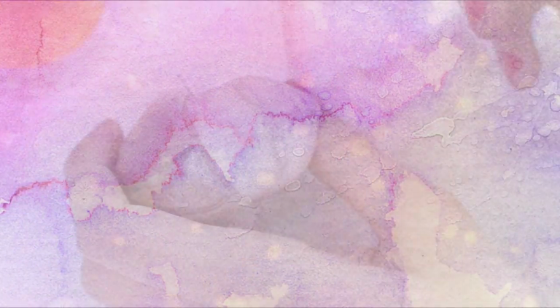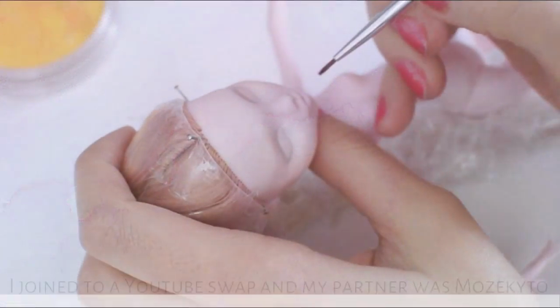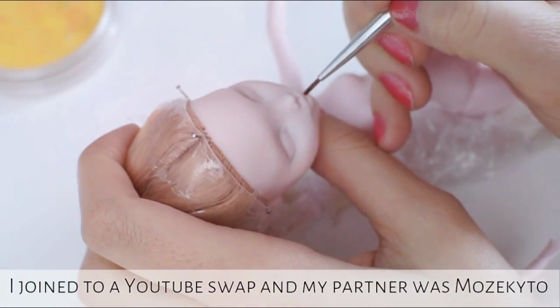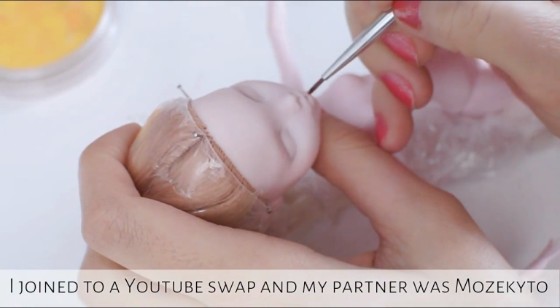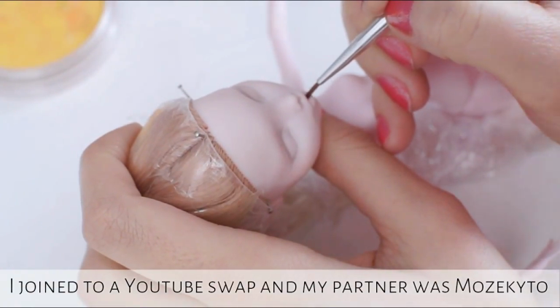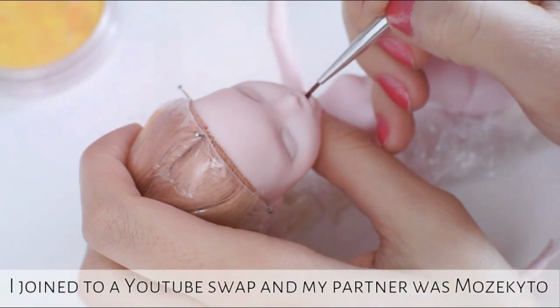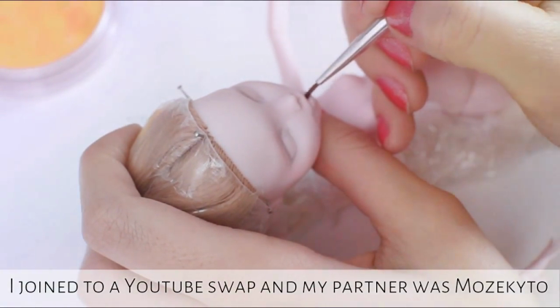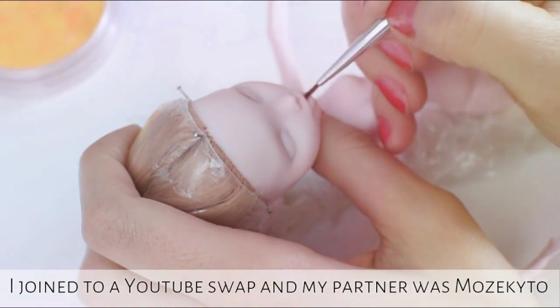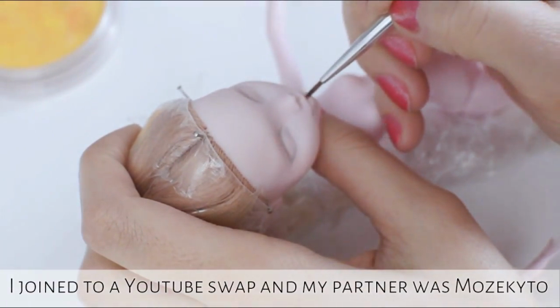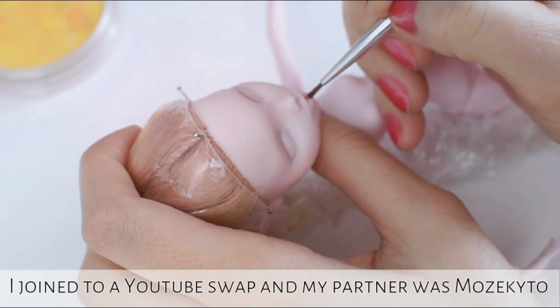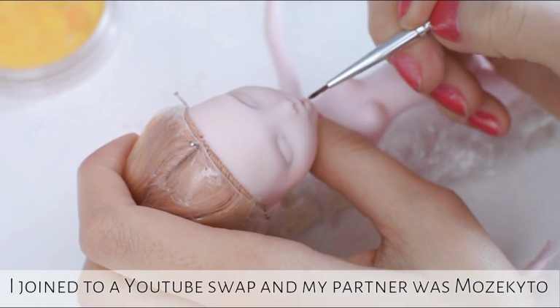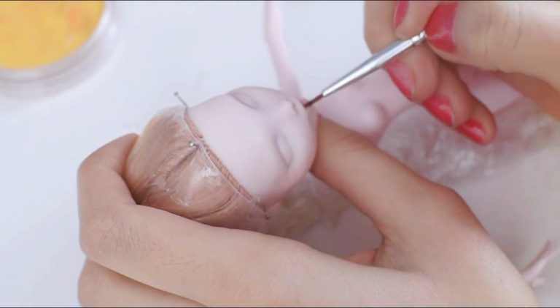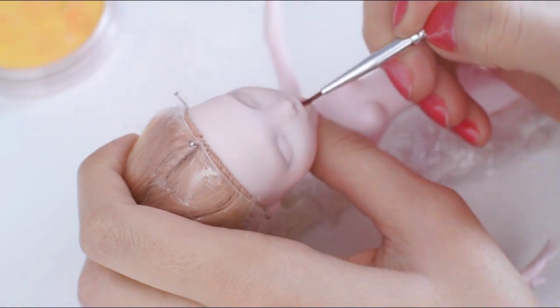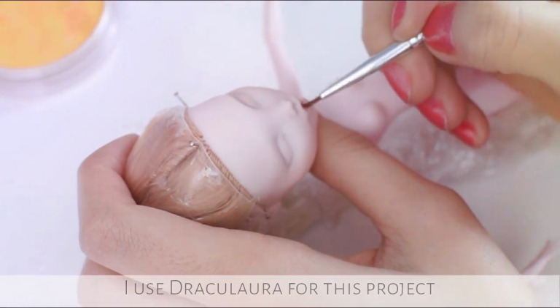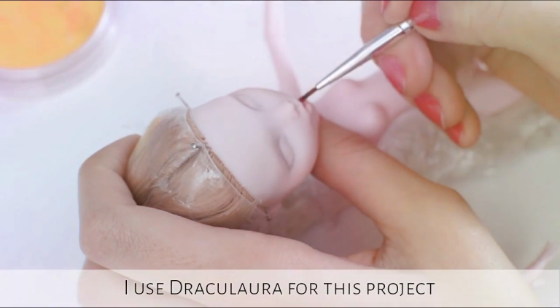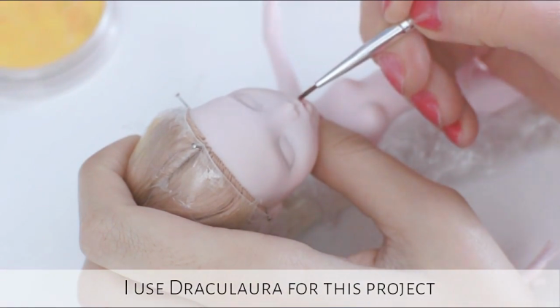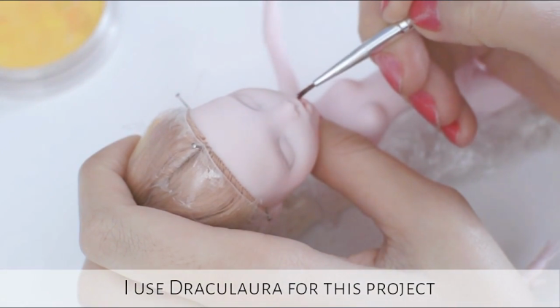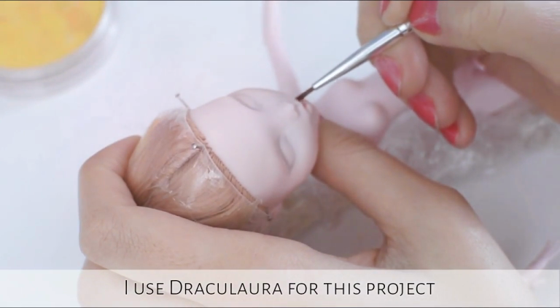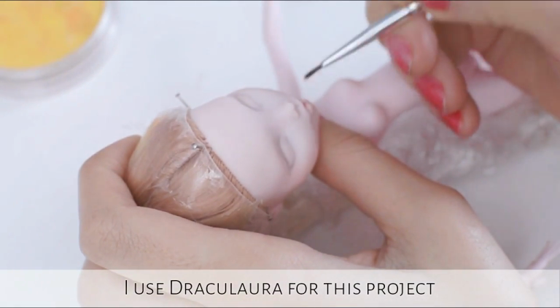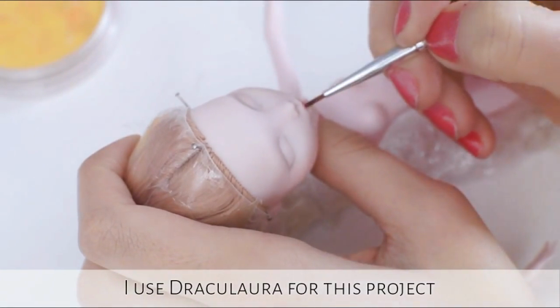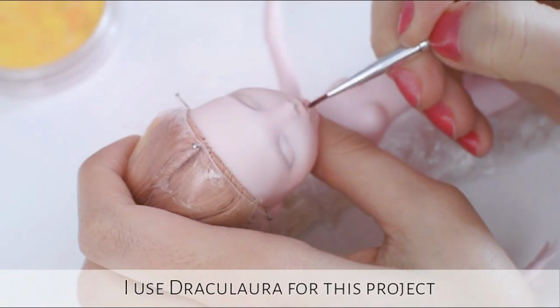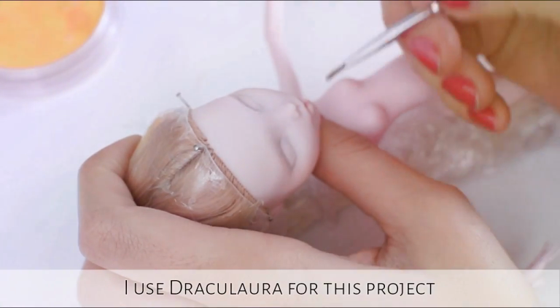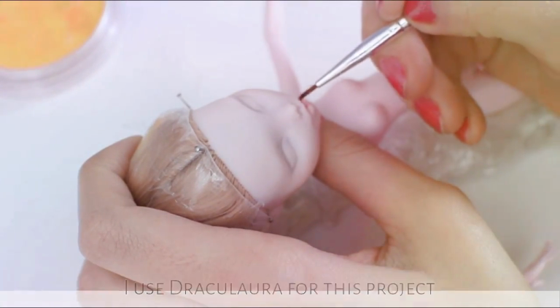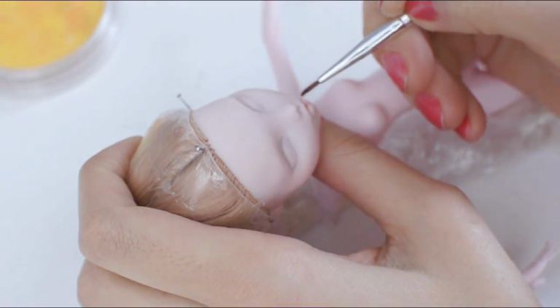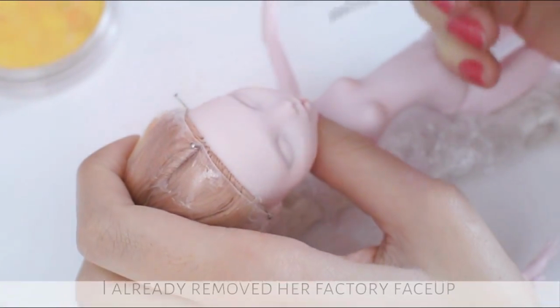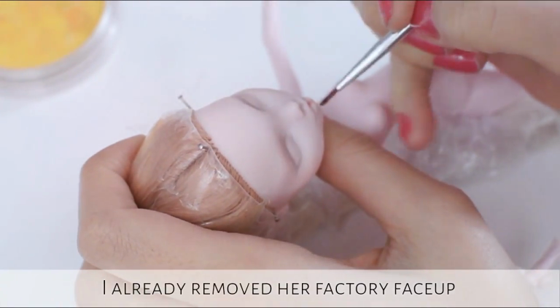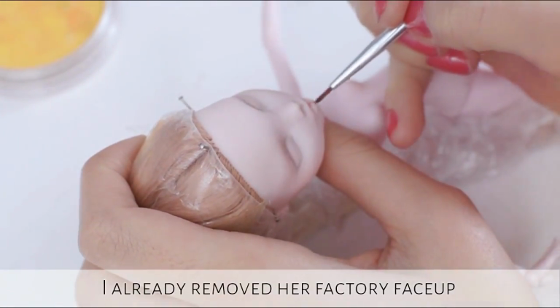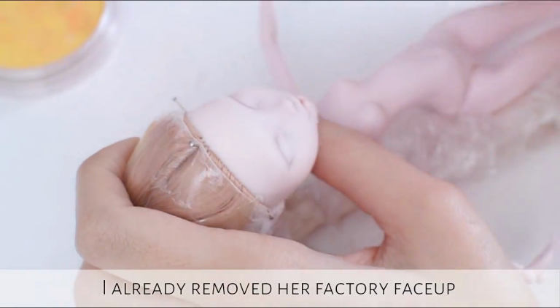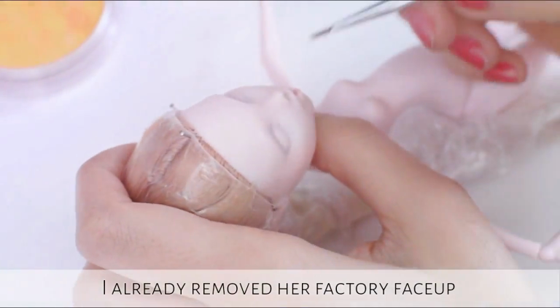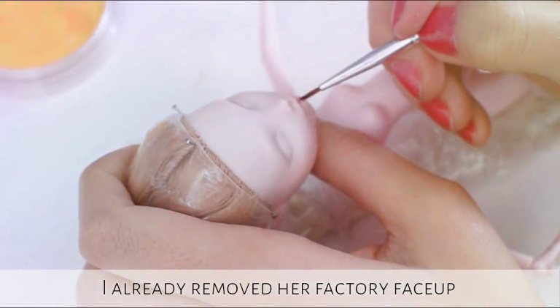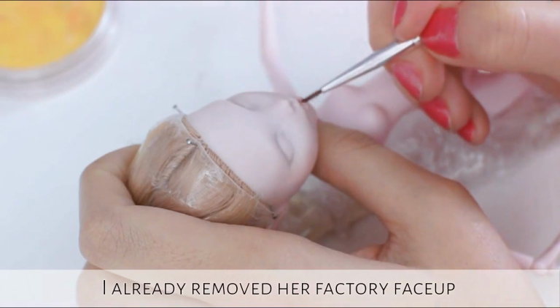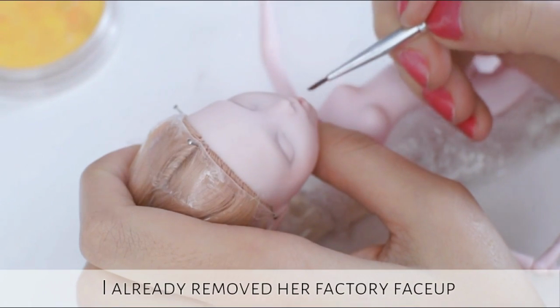Hi everyone, it is Kato. I joined a YouTube swap and my partner was Mozekito. Draculaura is one of my favorite base dolls so I used her for this project too. I already removed her factory face paint and I finished the reroute.